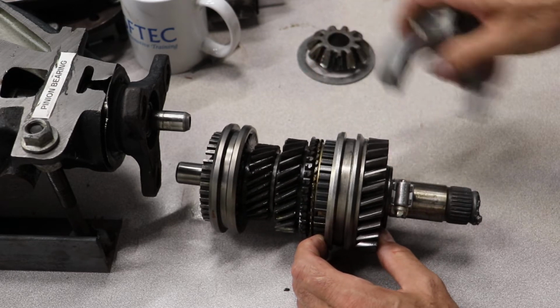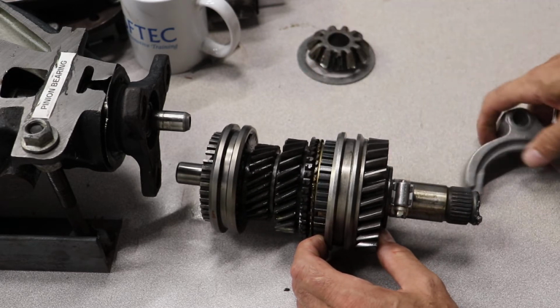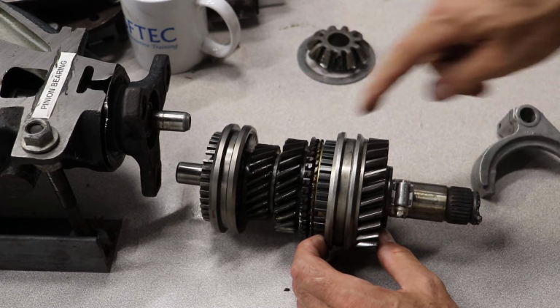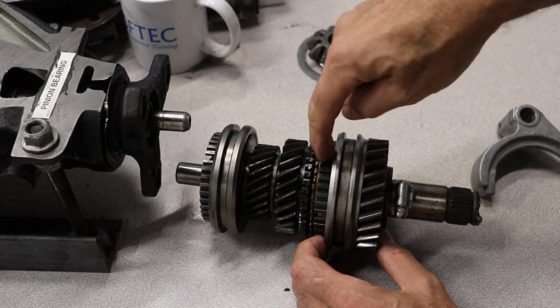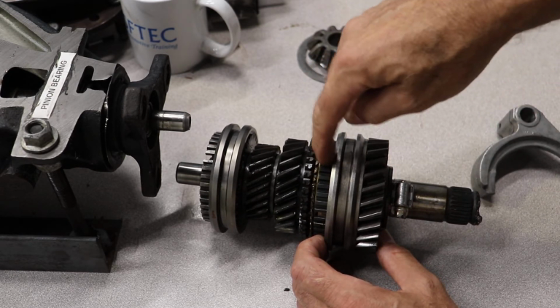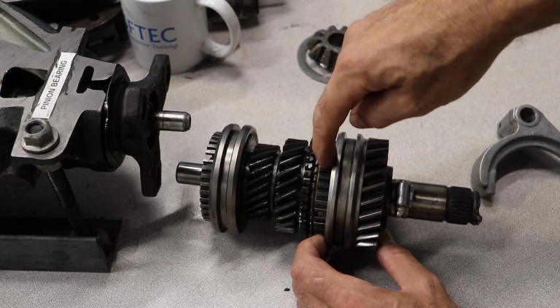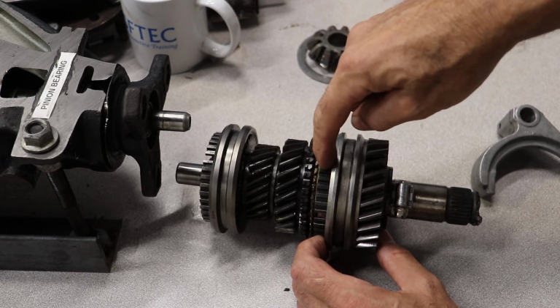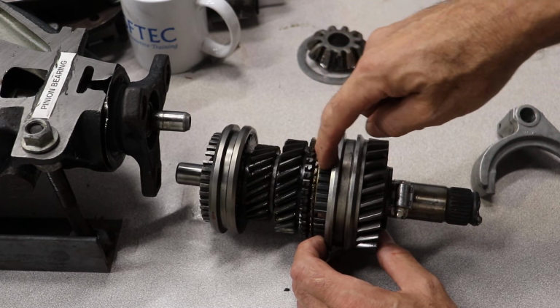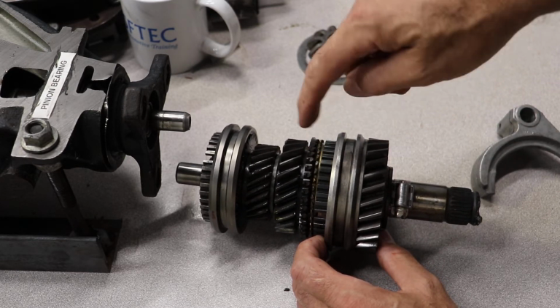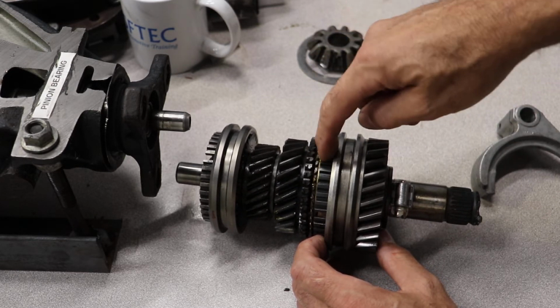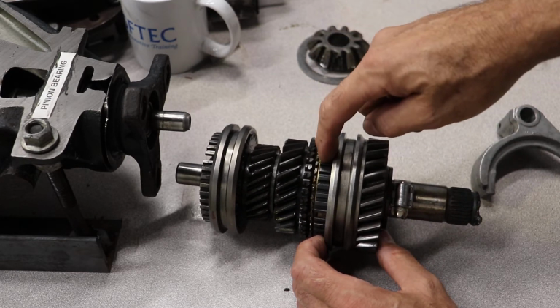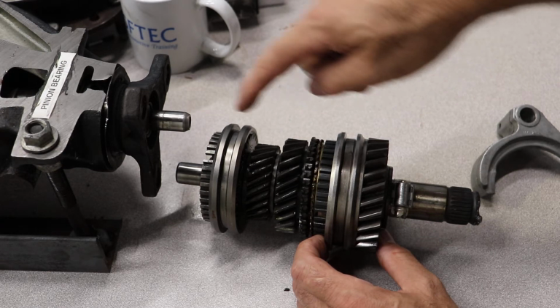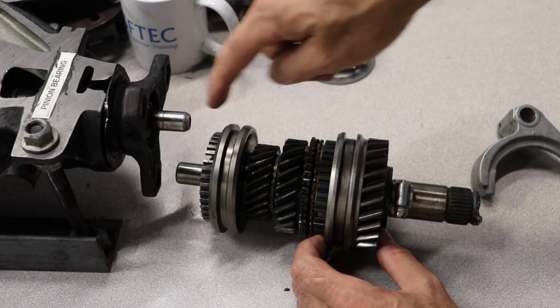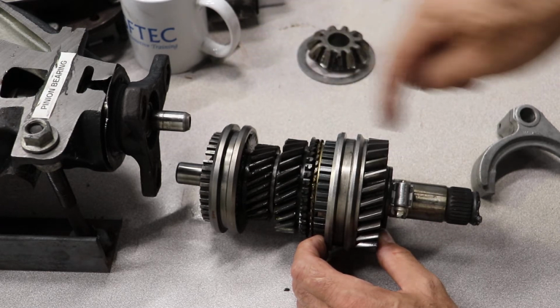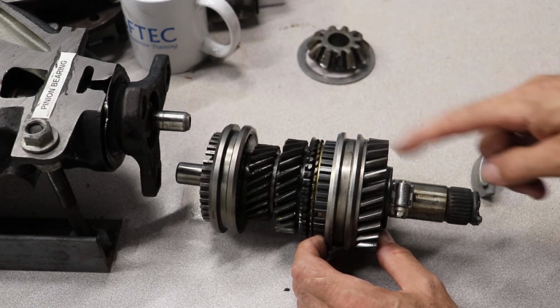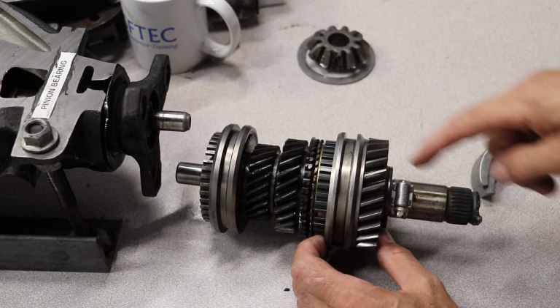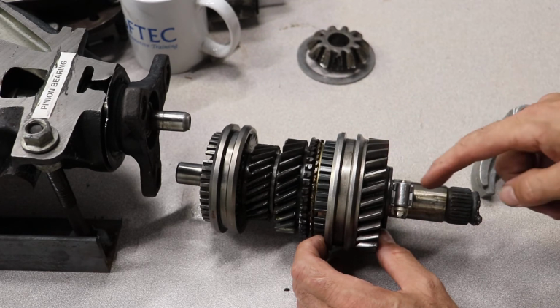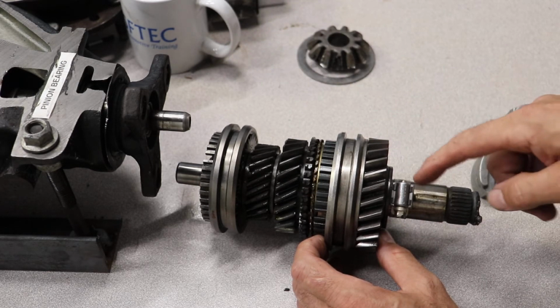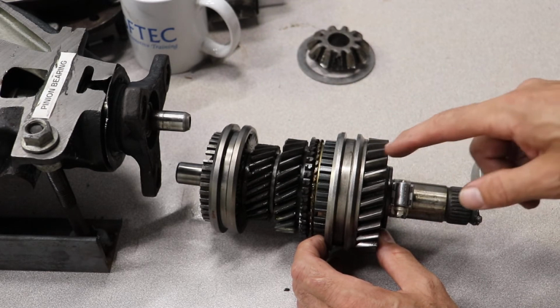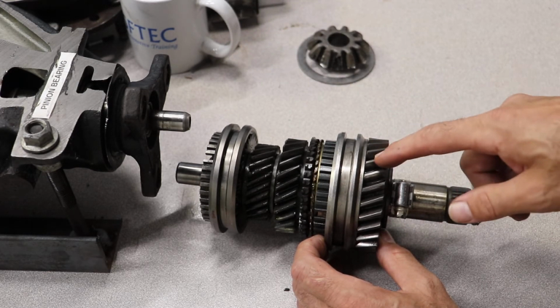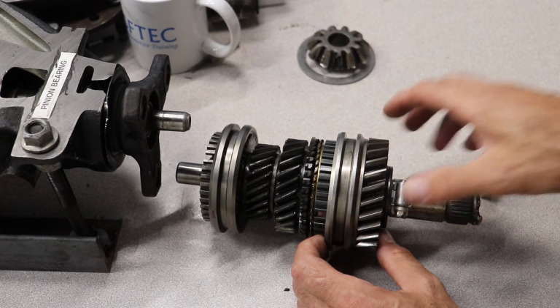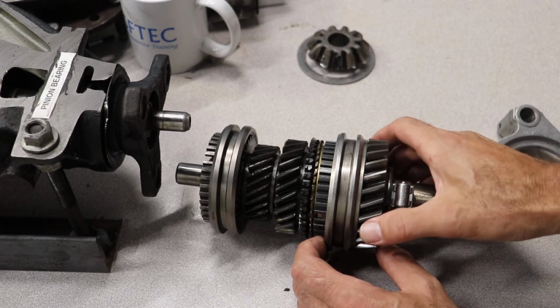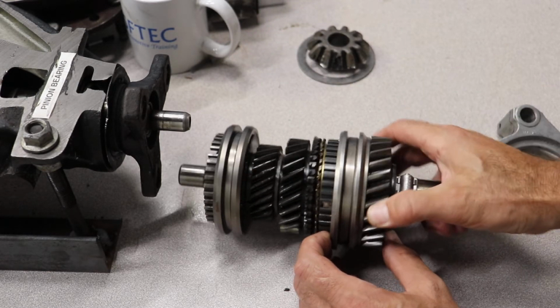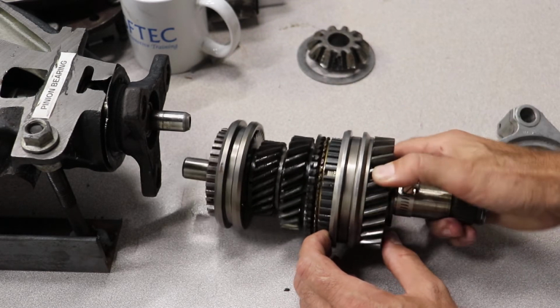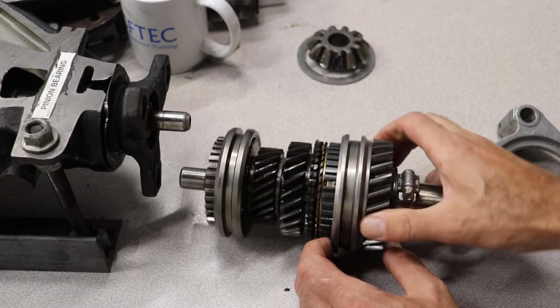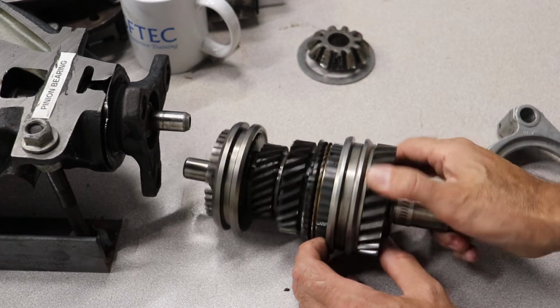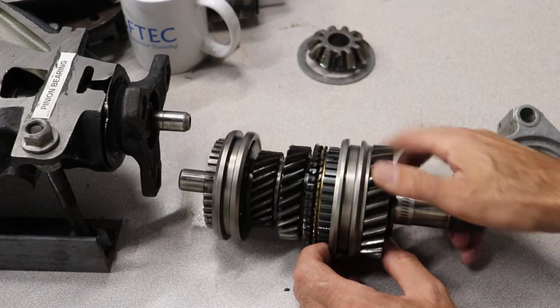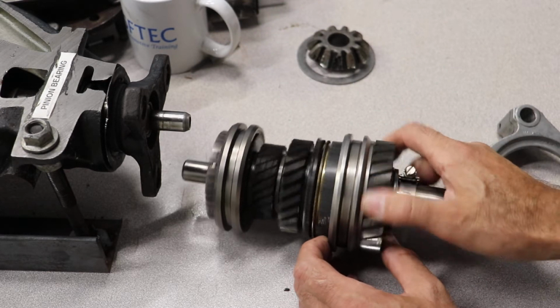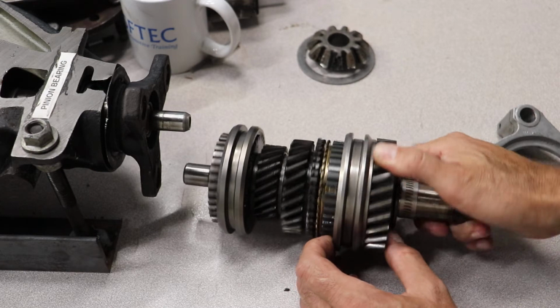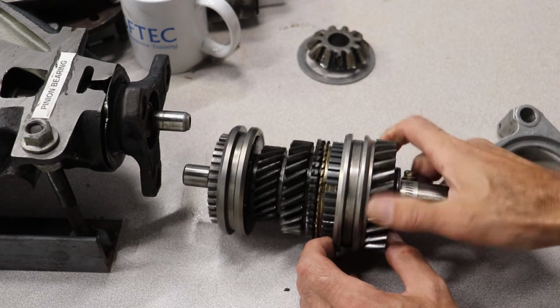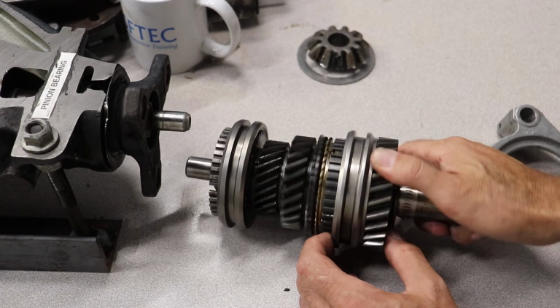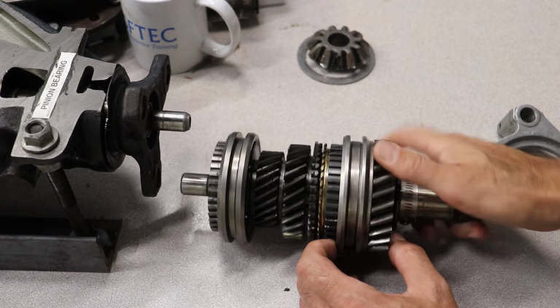You can see the hub right there. The hub is splined to the output shaft. Now this gear is turning the output shaft.